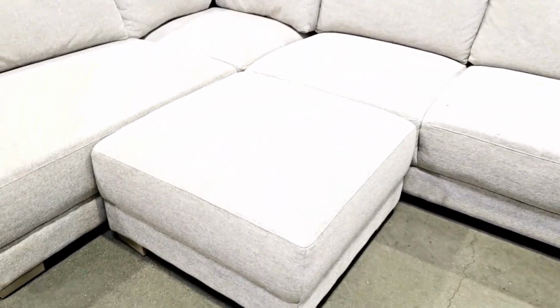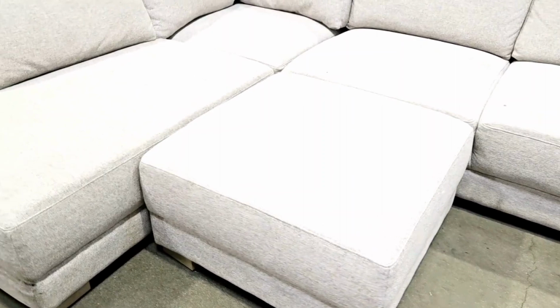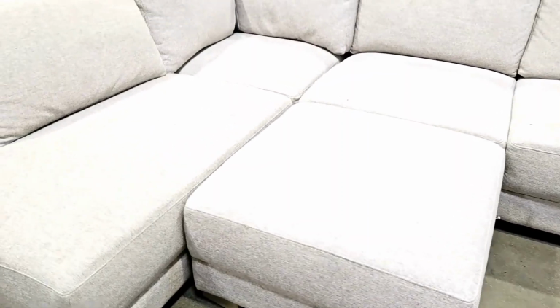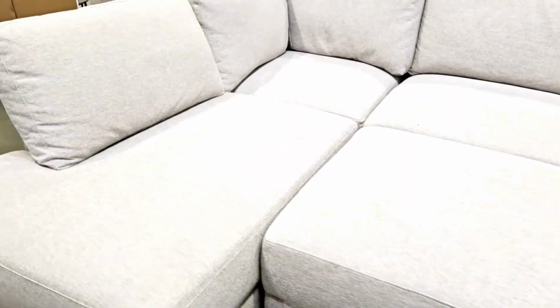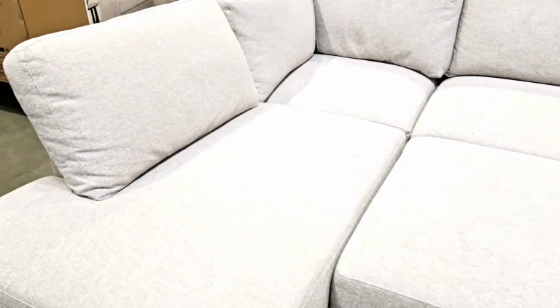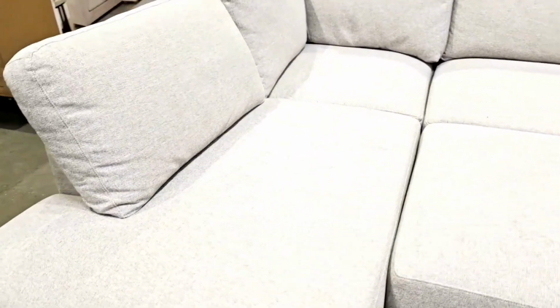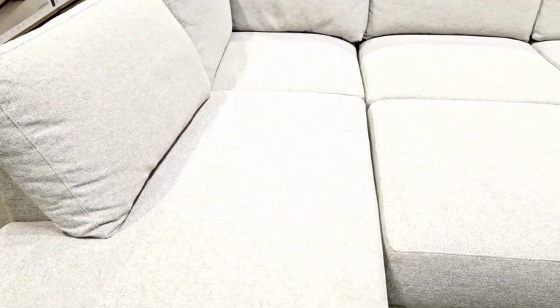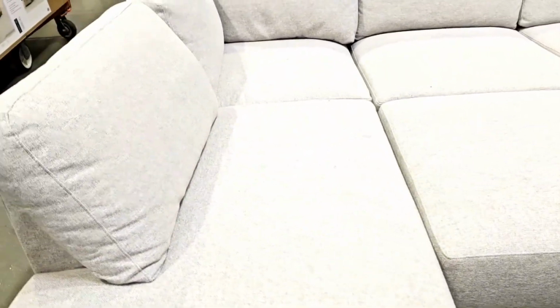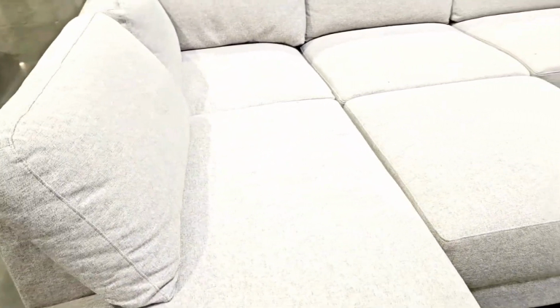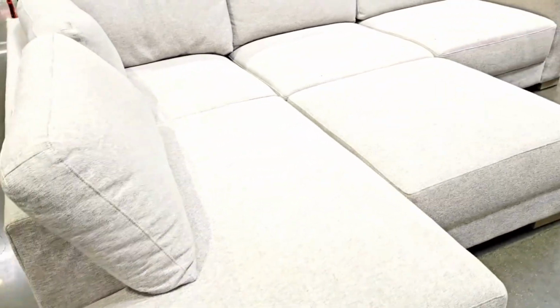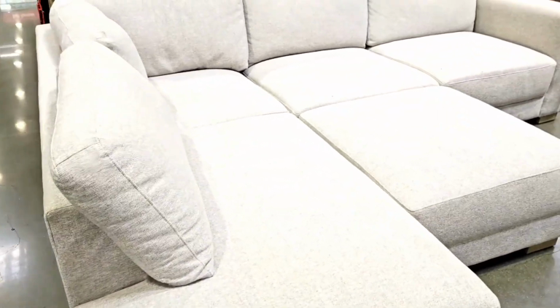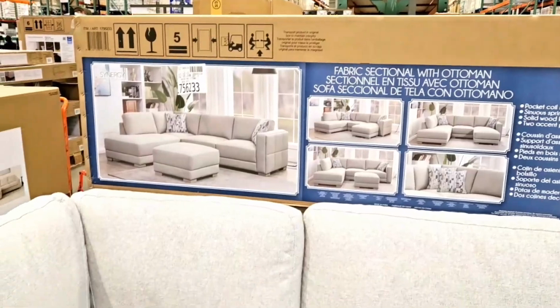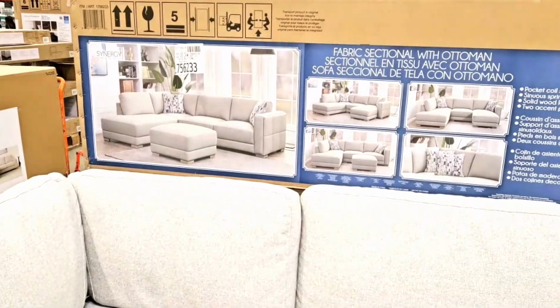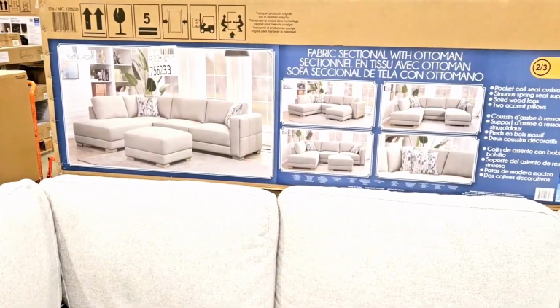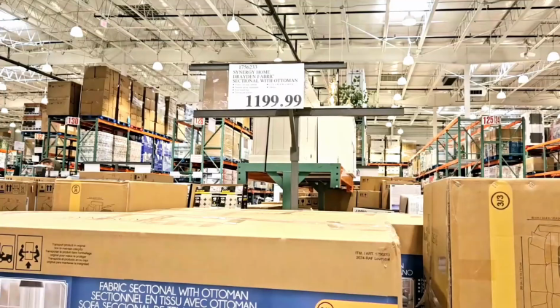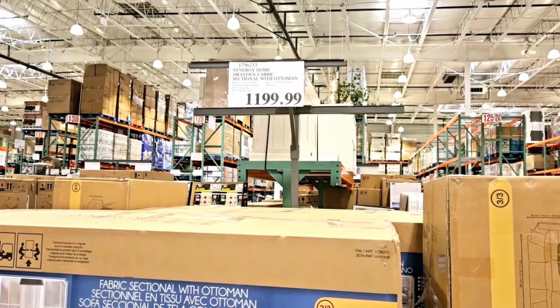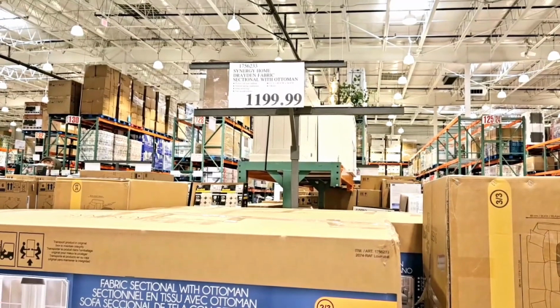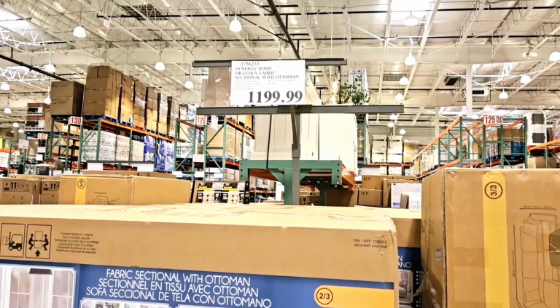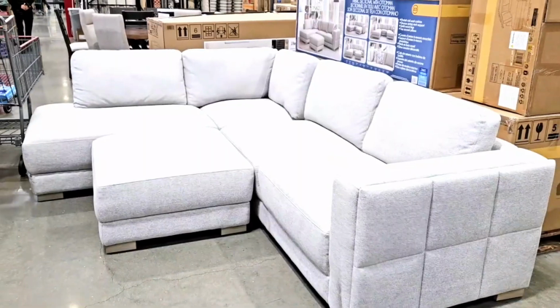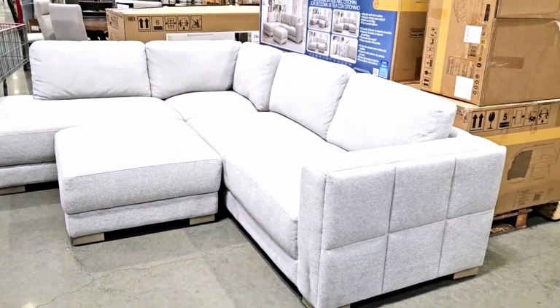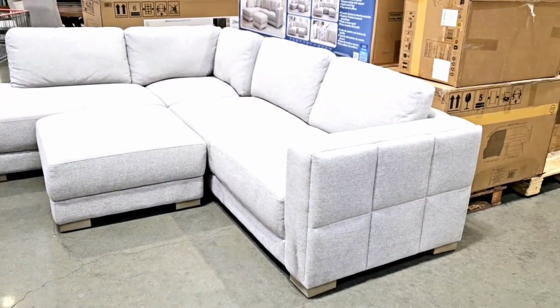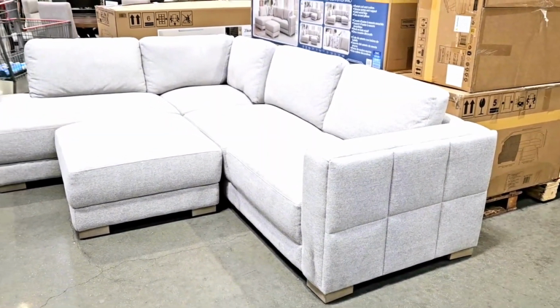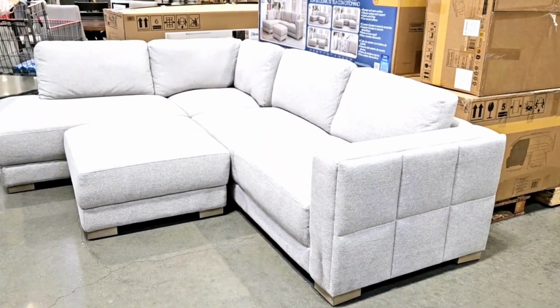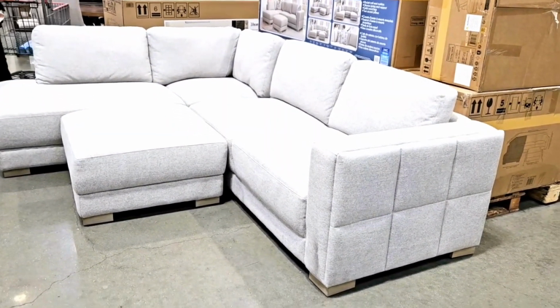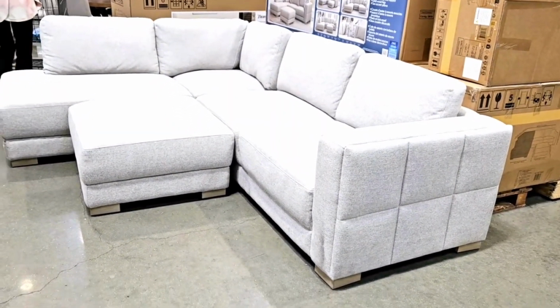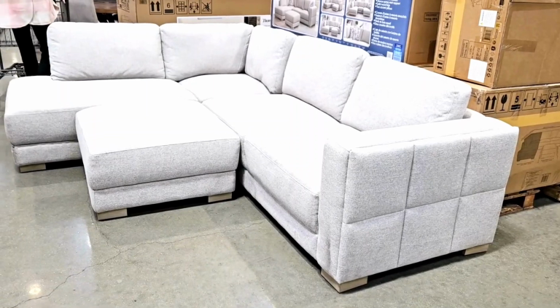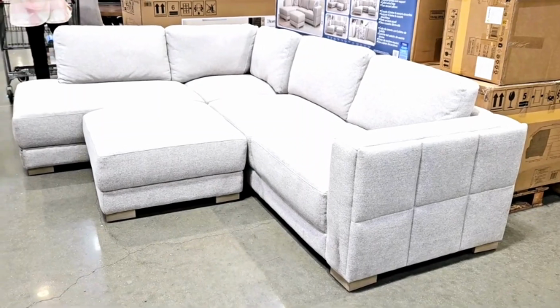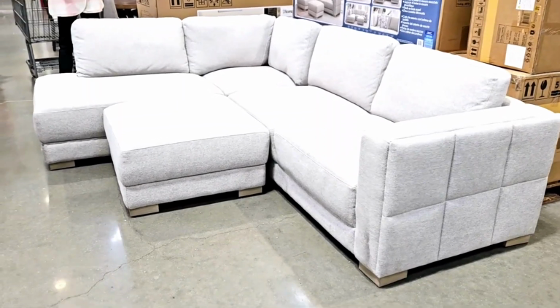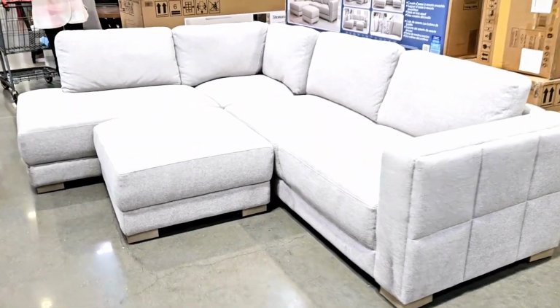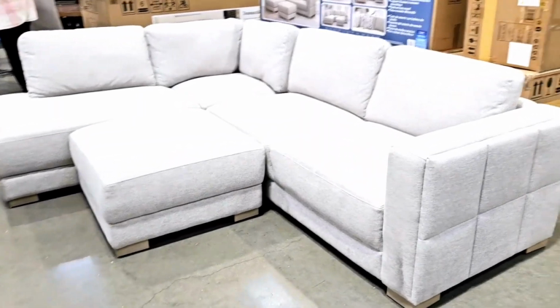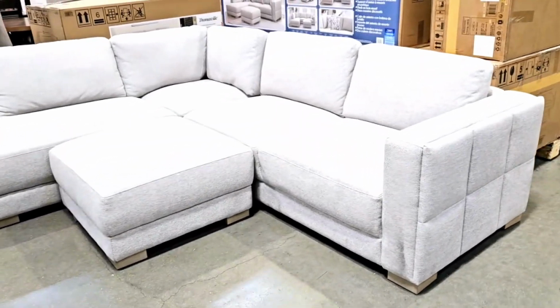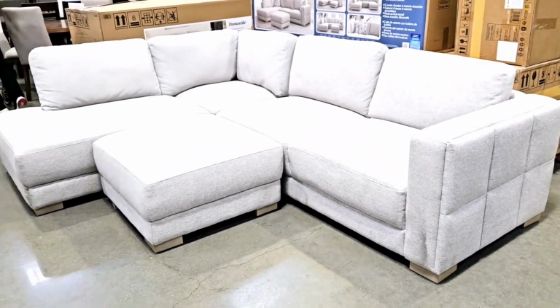Yeah, I really like this color. Me too. And that's the whole sofa.